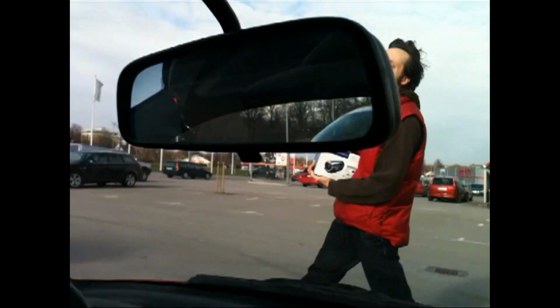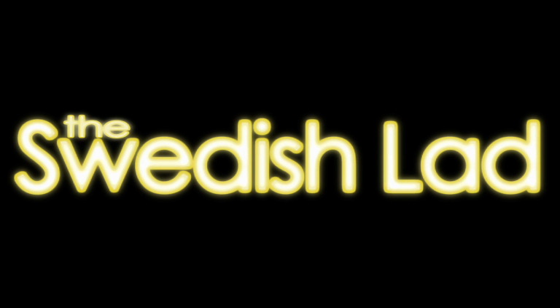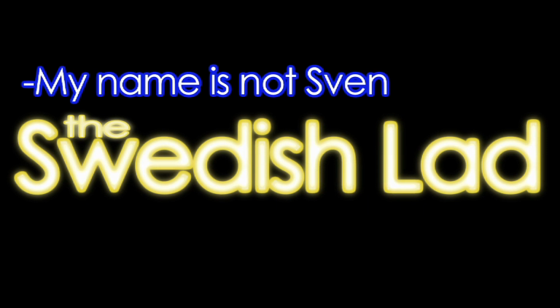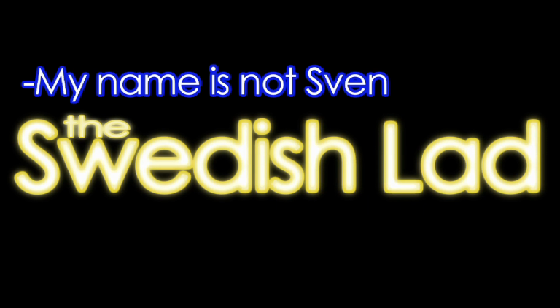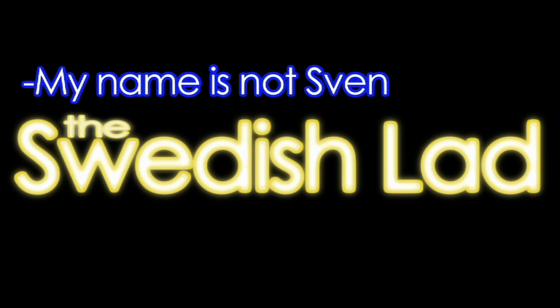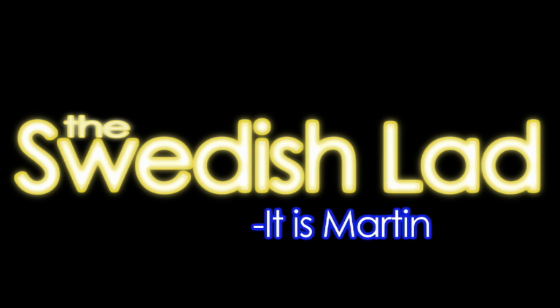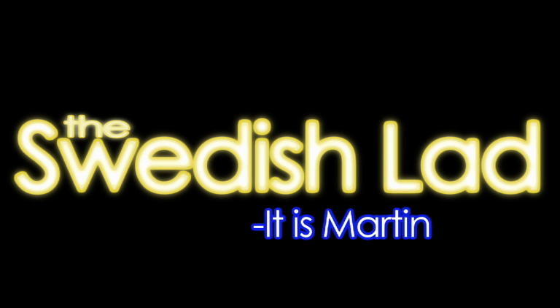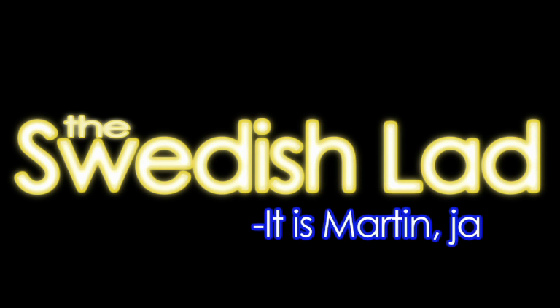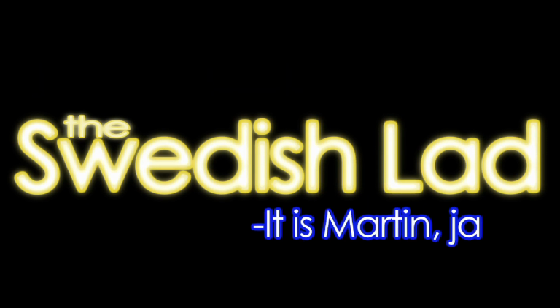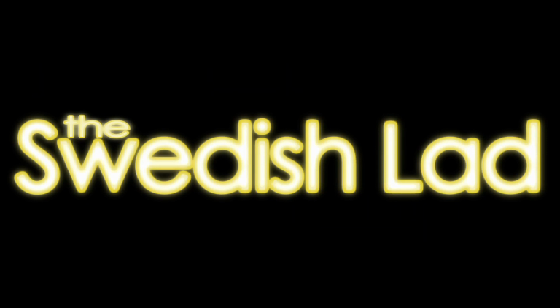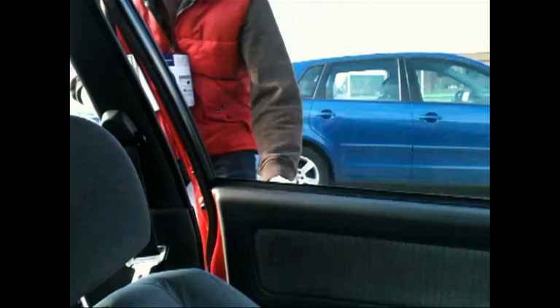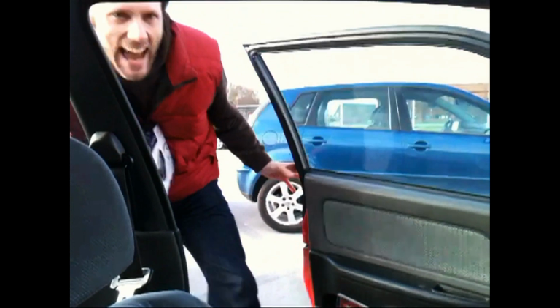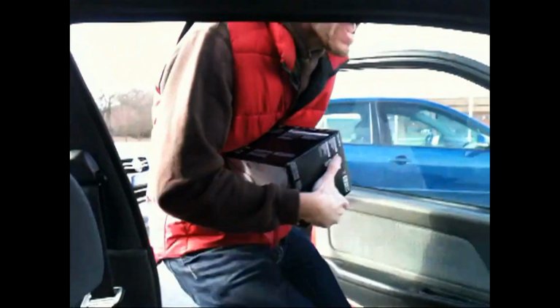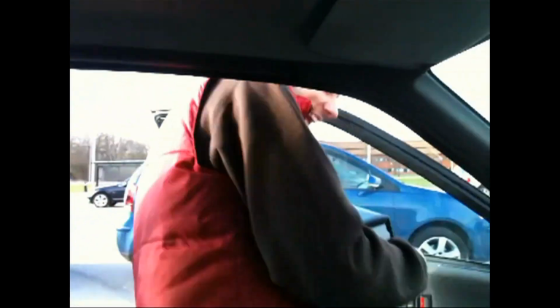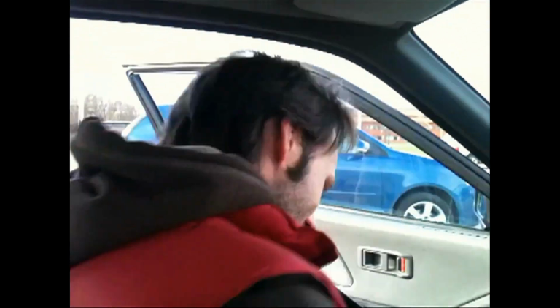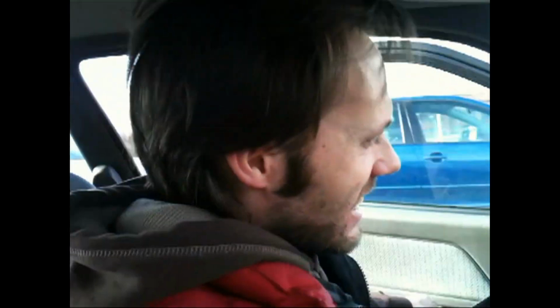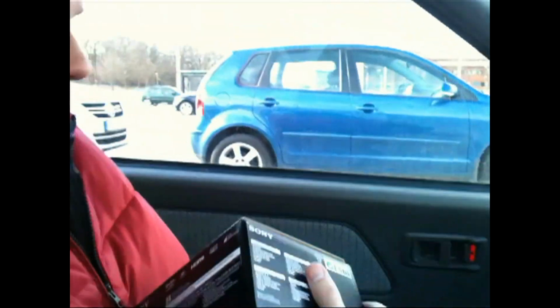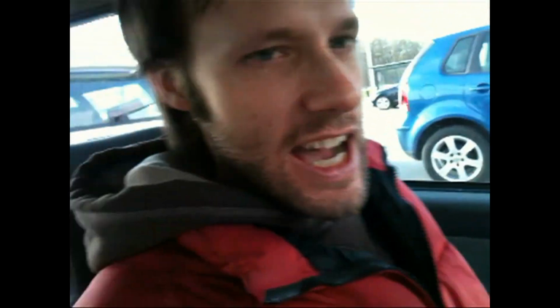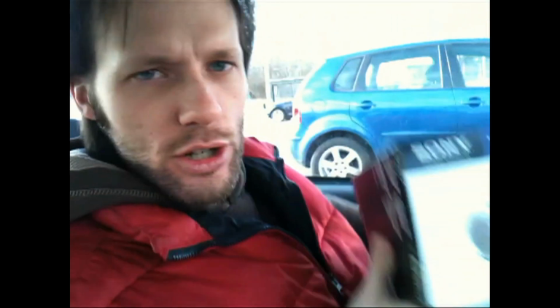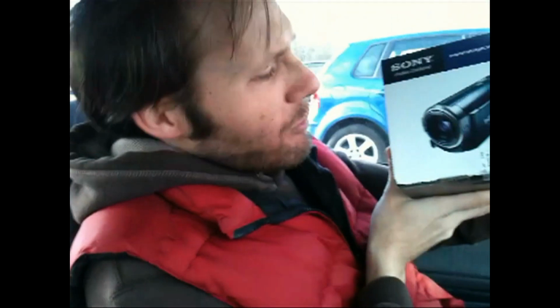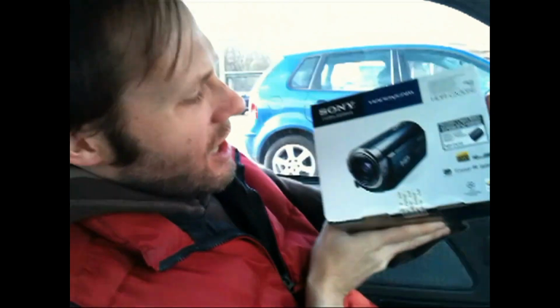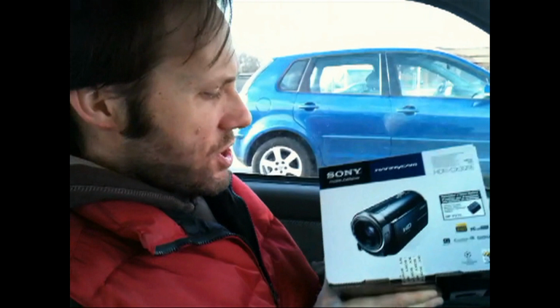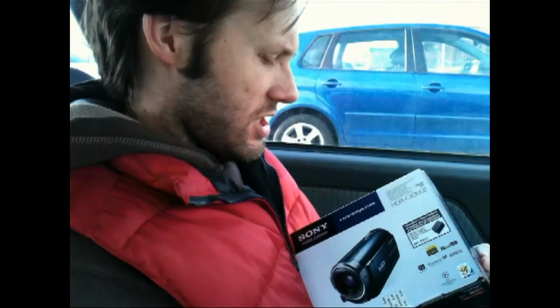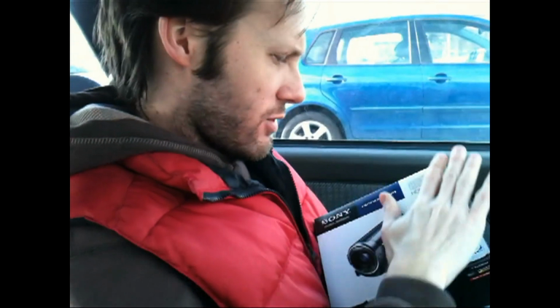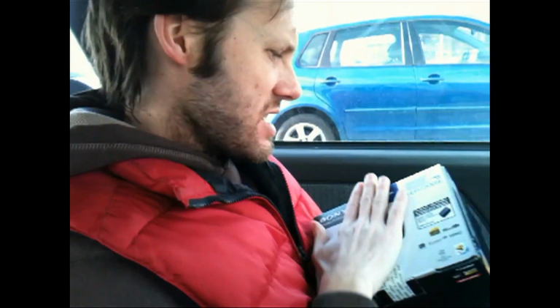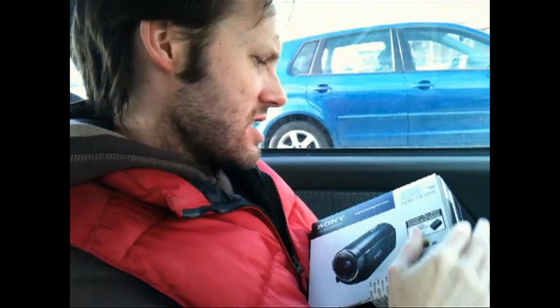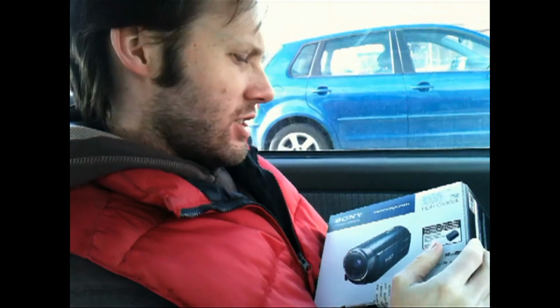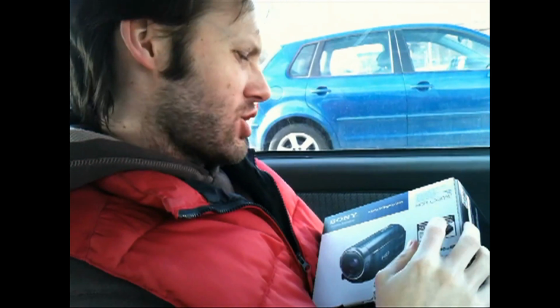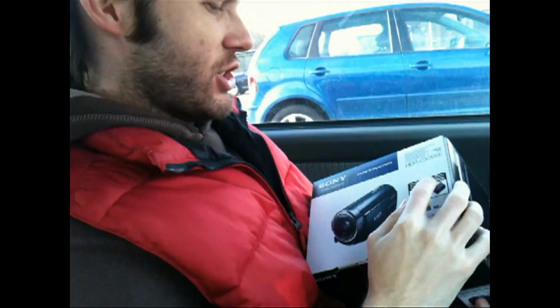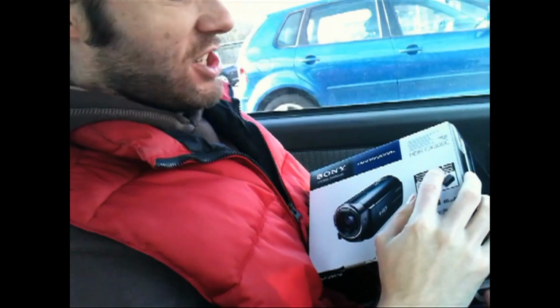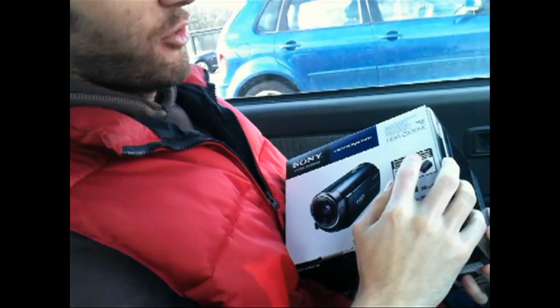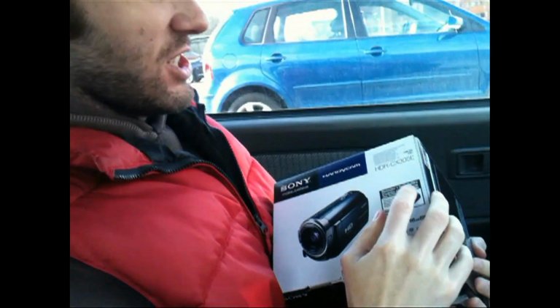Hi! My name is not Sven, it is Martin. I have a new camera, it's pretty pretty. This is the Sony HDR CX-305E.